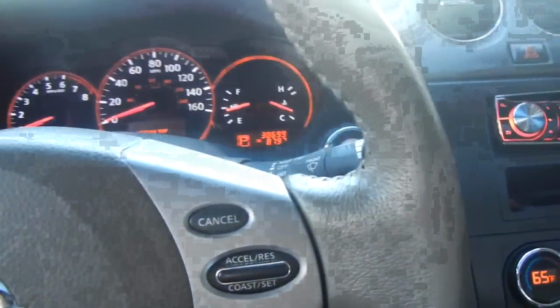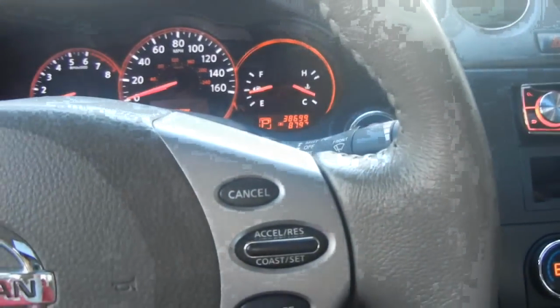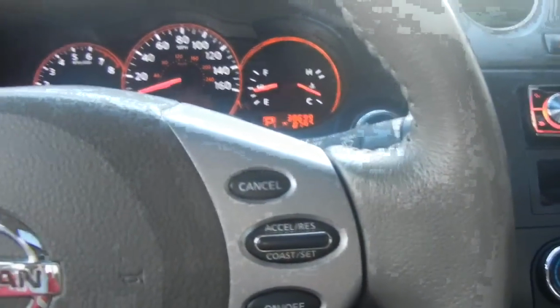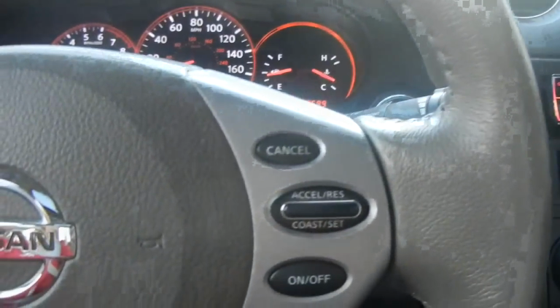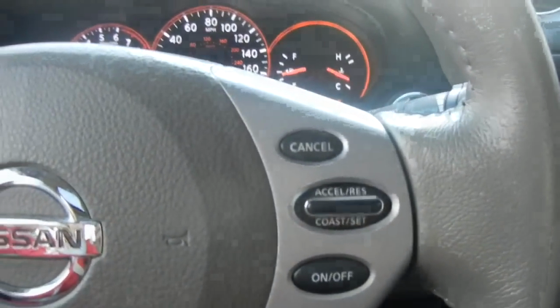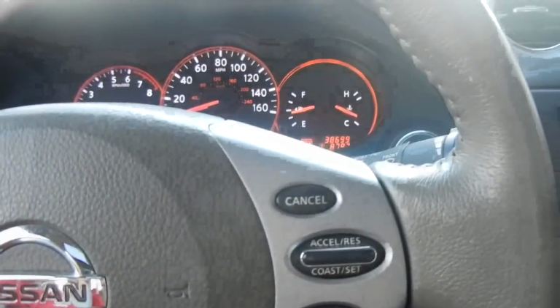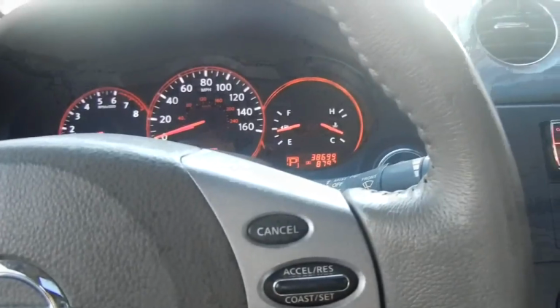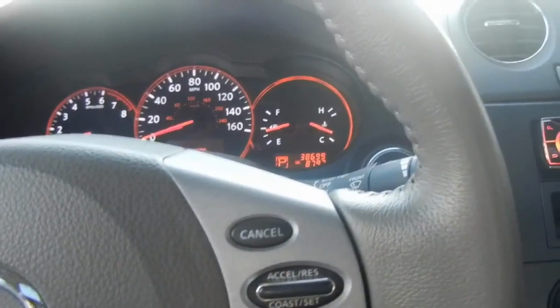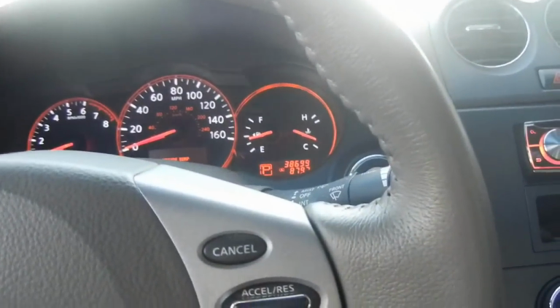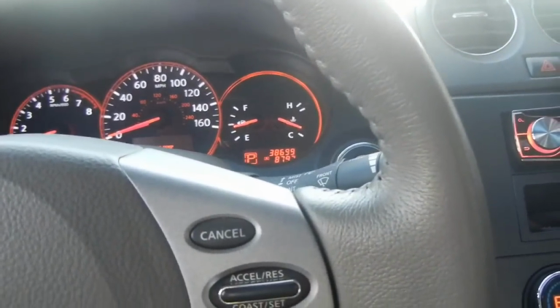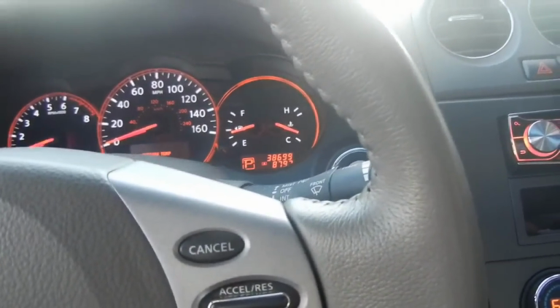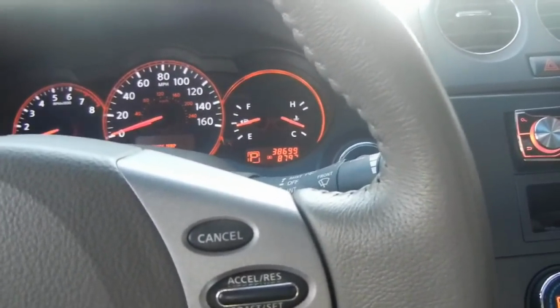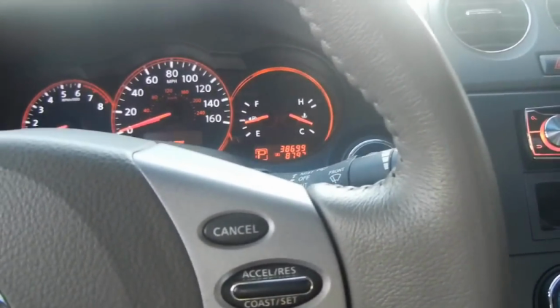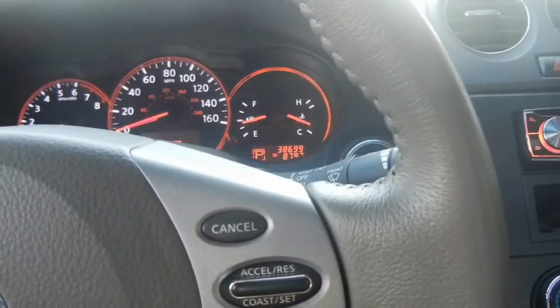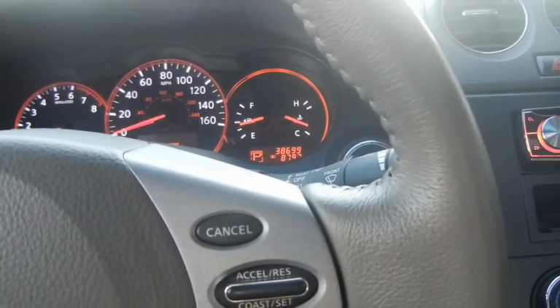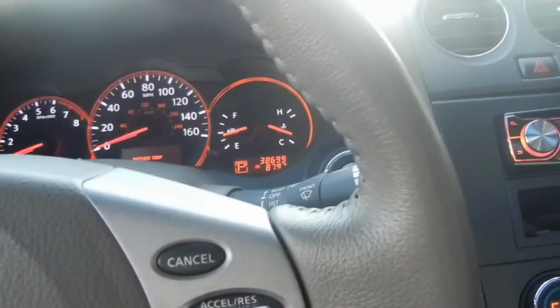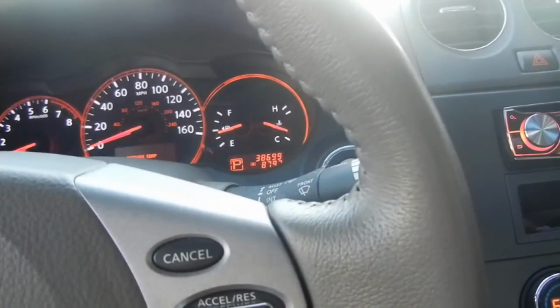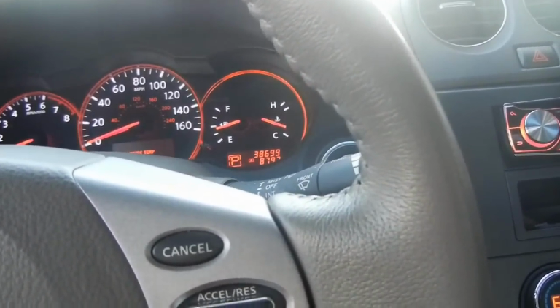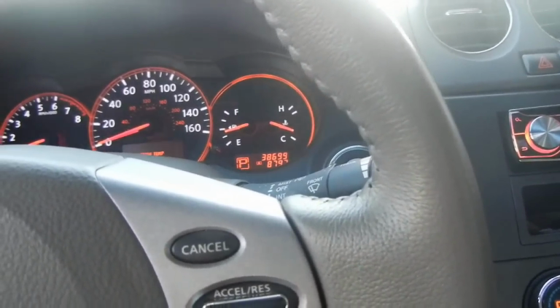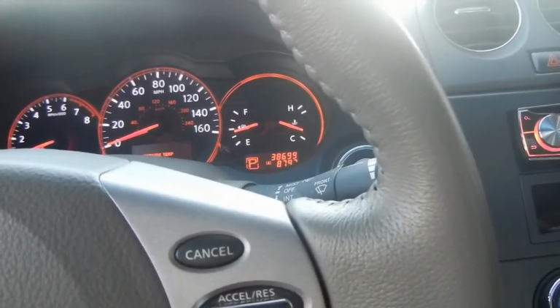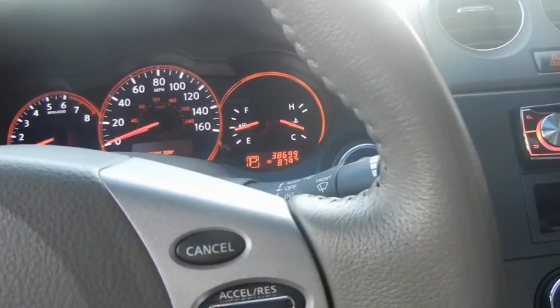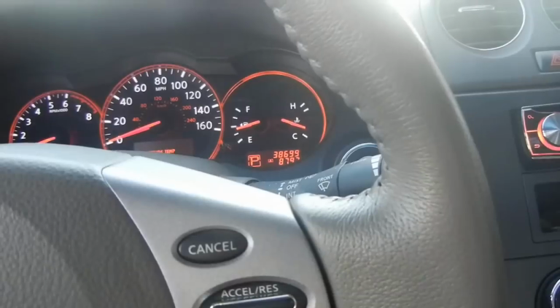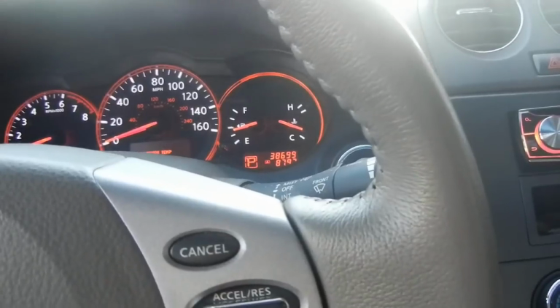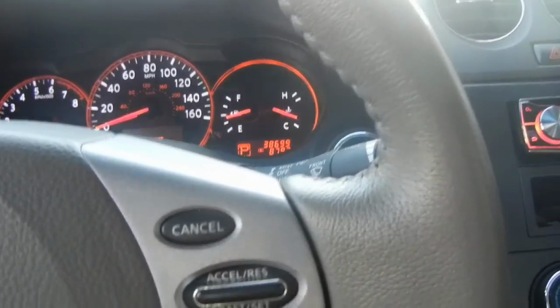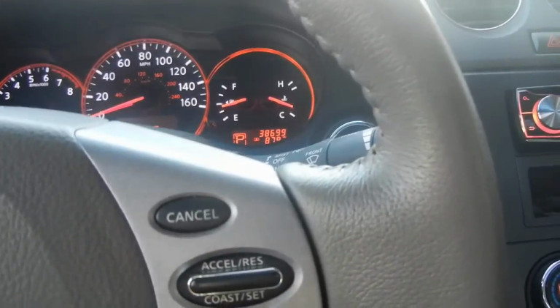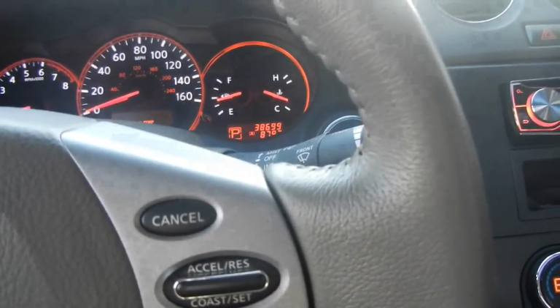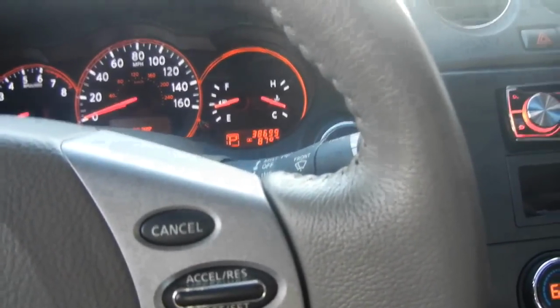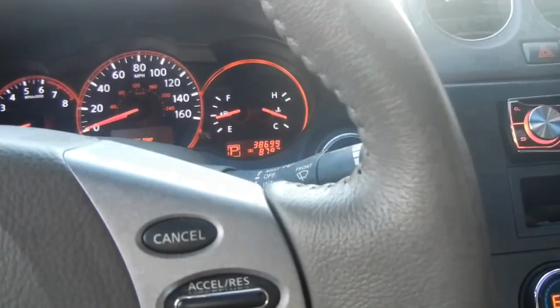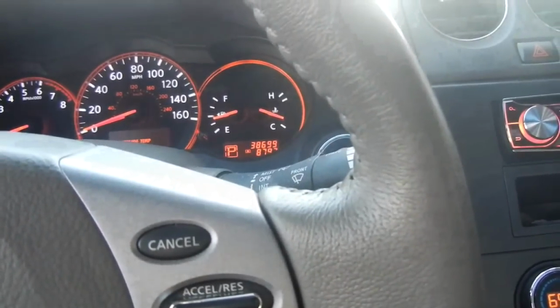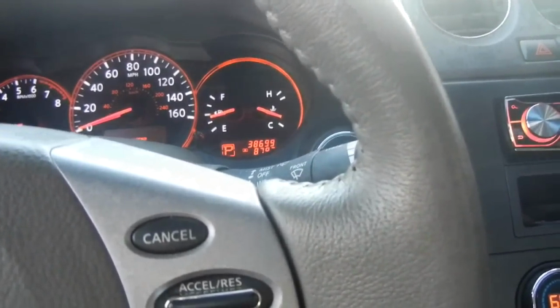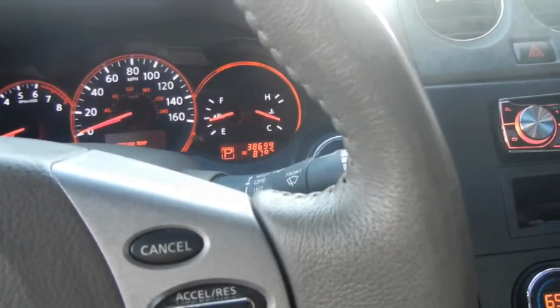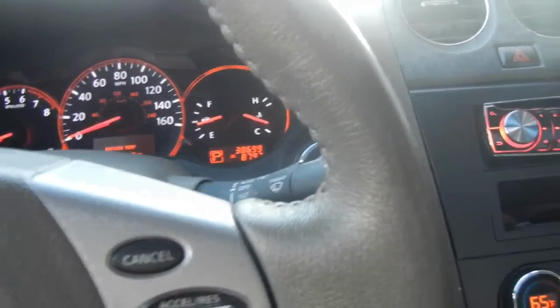Basically what happened: as I was driving home yesterday, someone stopped short at a yellow light and there was almost a six-car pileup, so I had full anti-lock braking engaged.